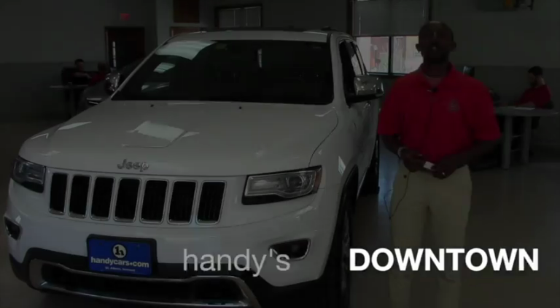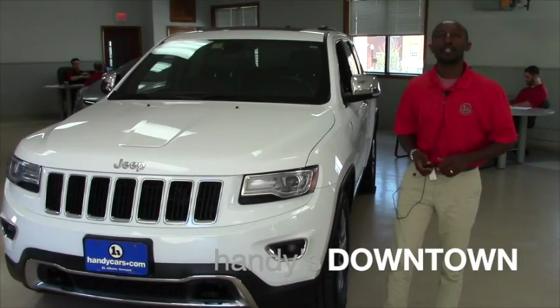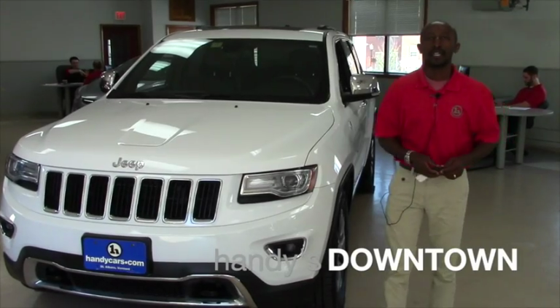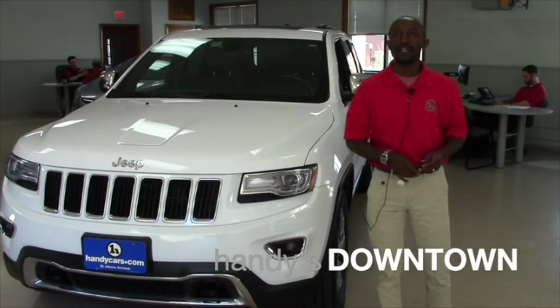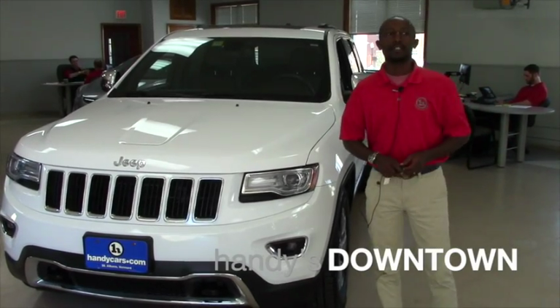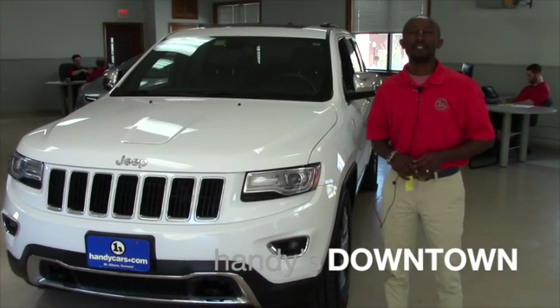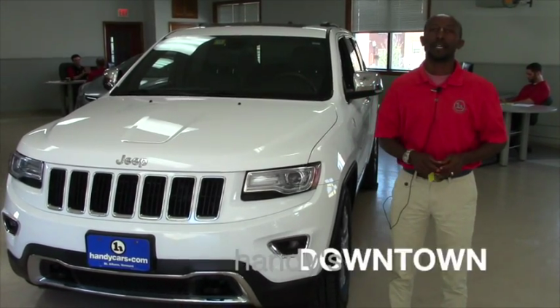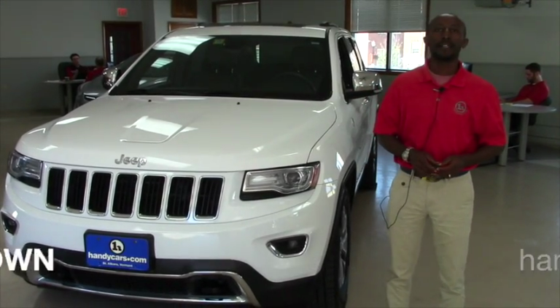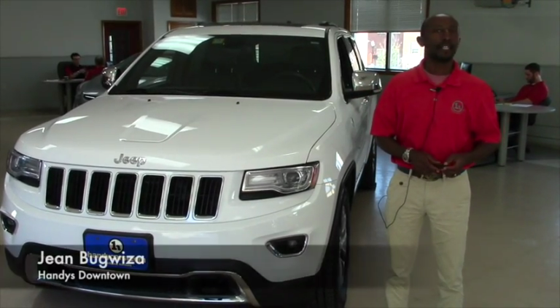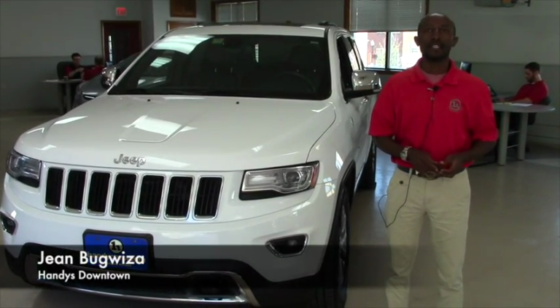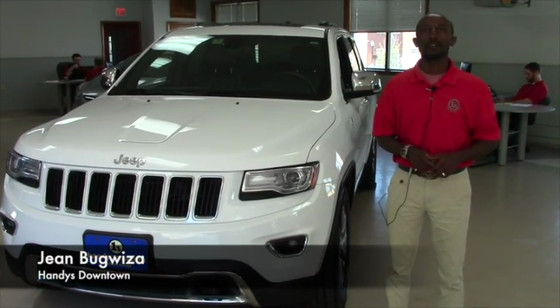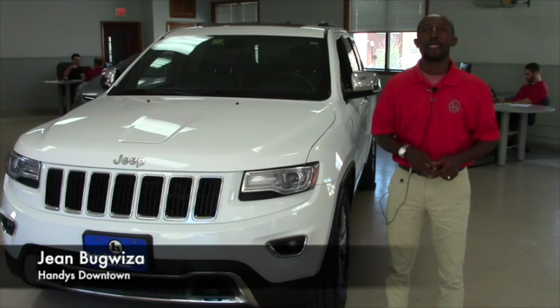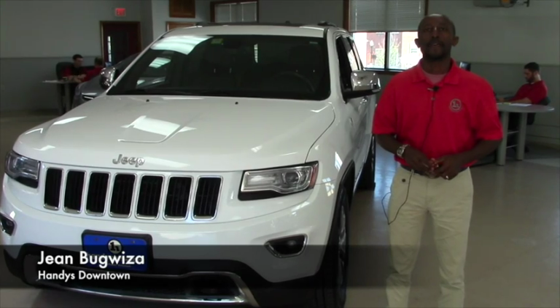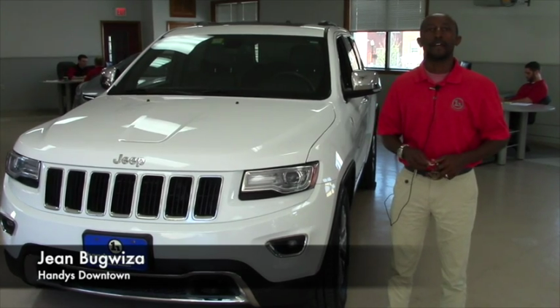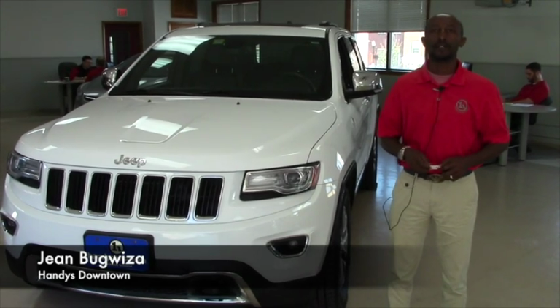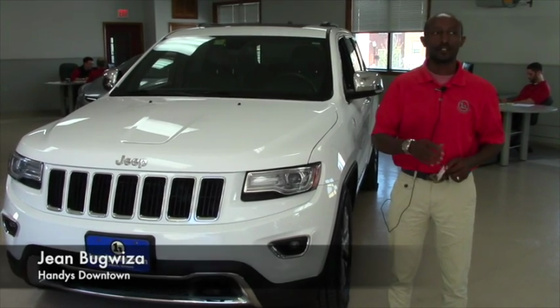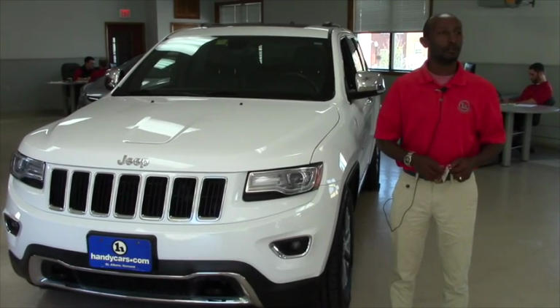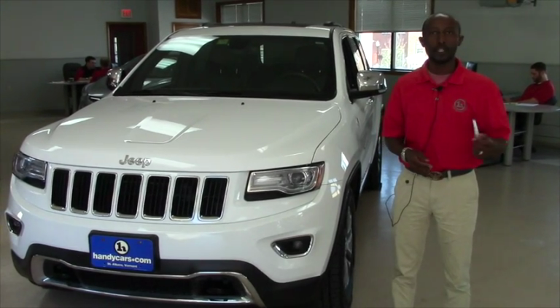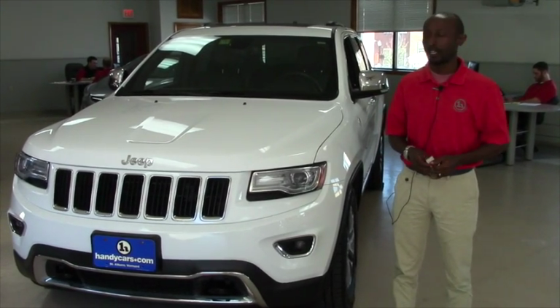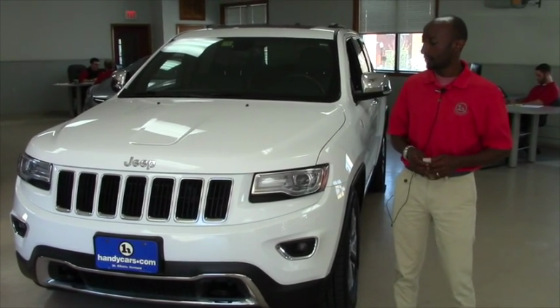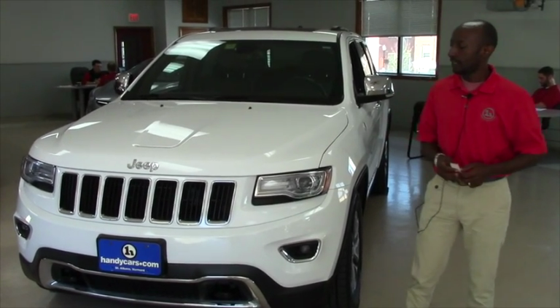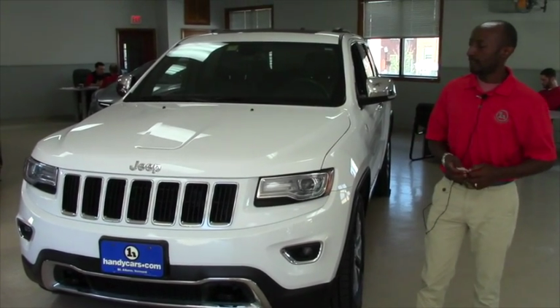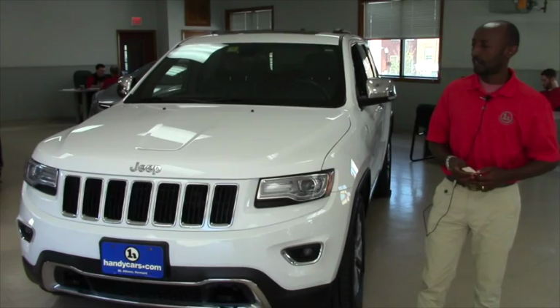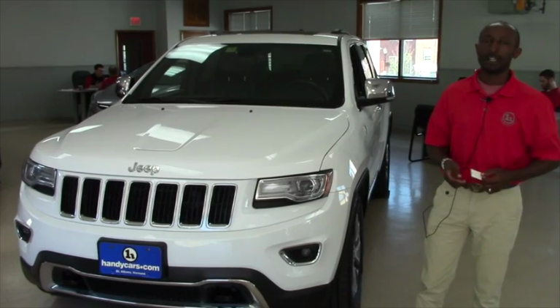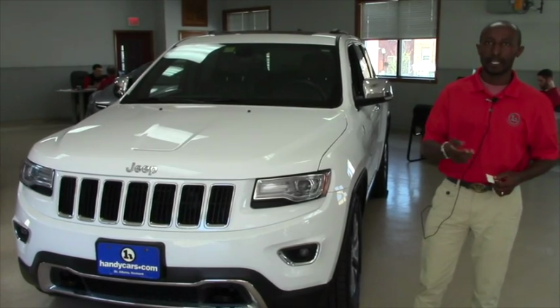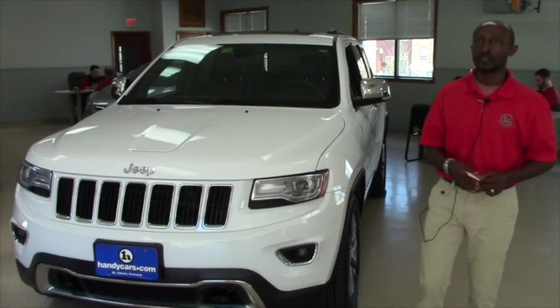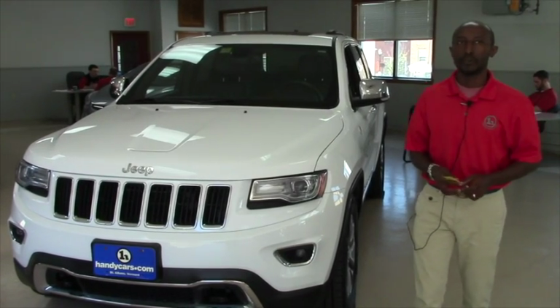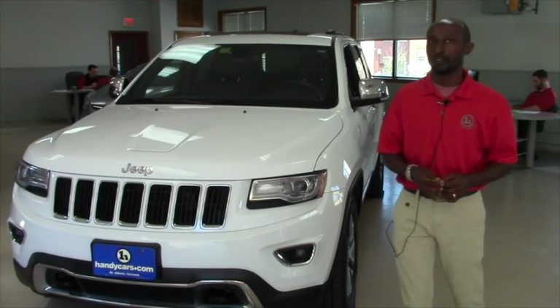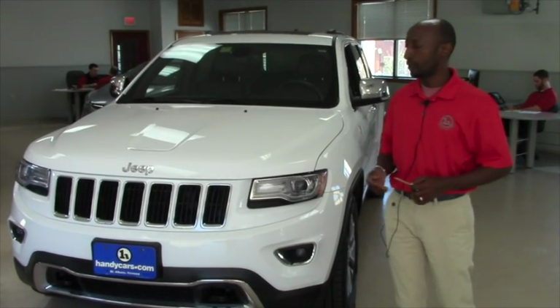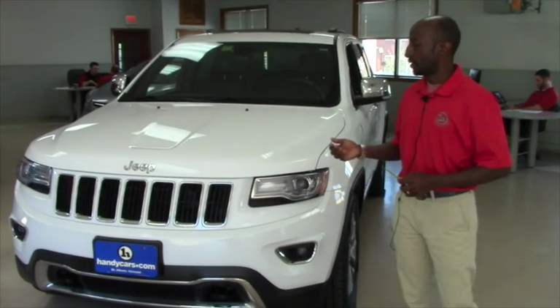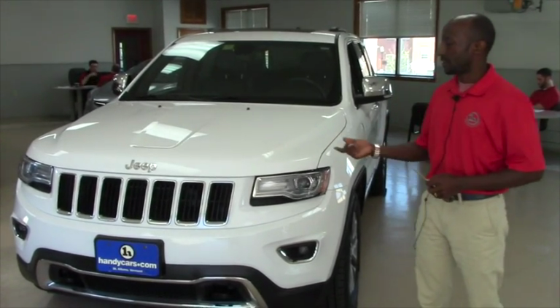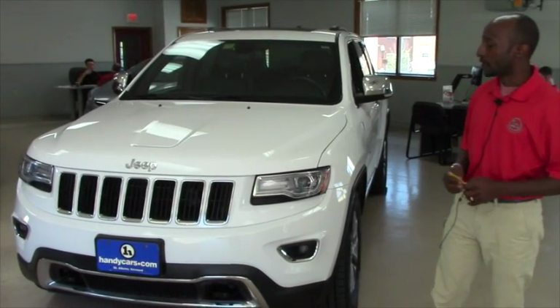Good morning, Cassandra. This is Jean-Marie here at Henderson Town. I was so glad to meet with you right now, and I'm getting to know that you are looking for this vehicle.